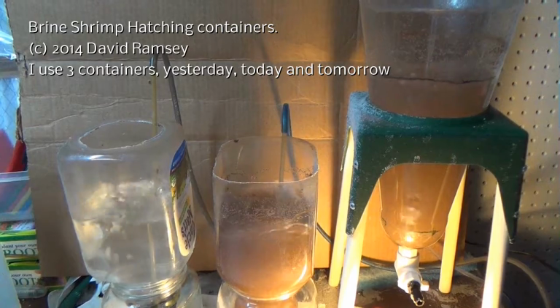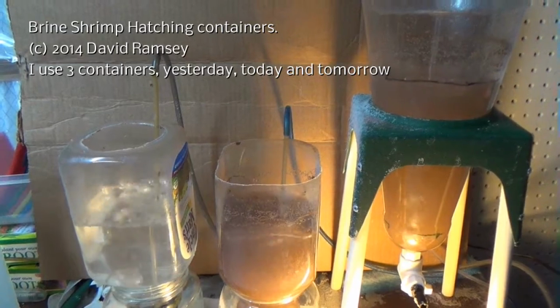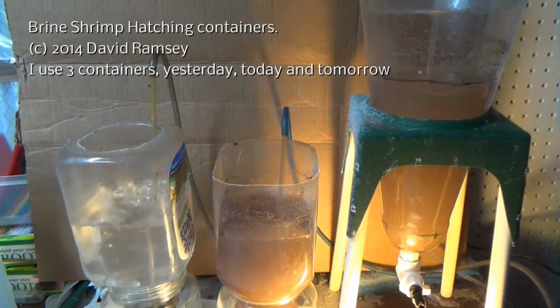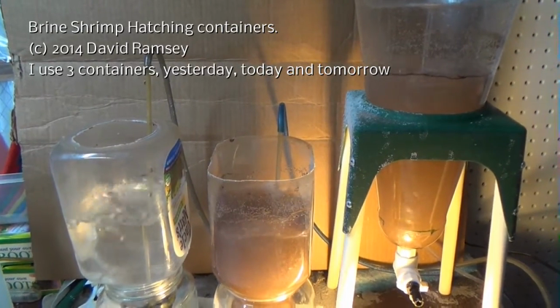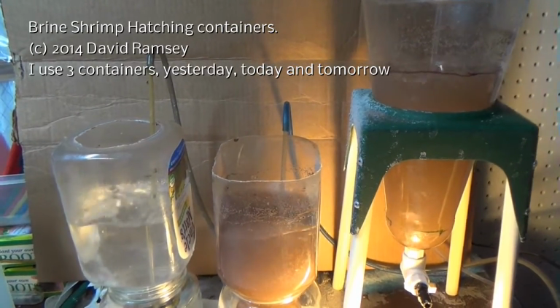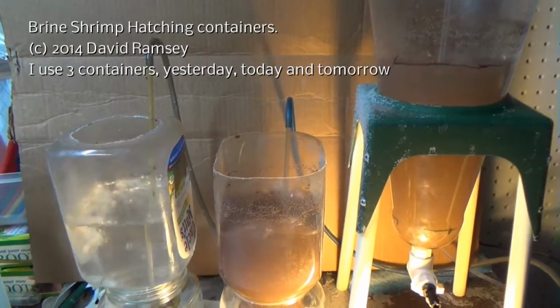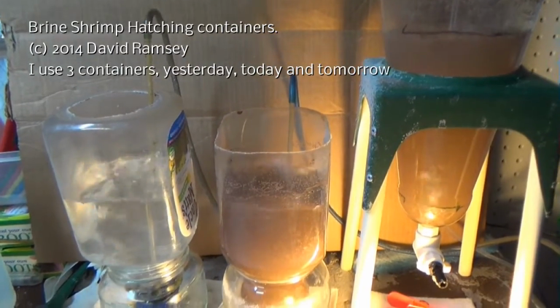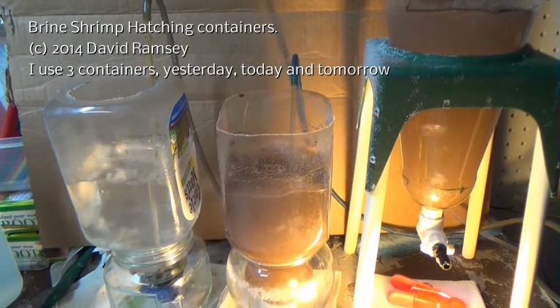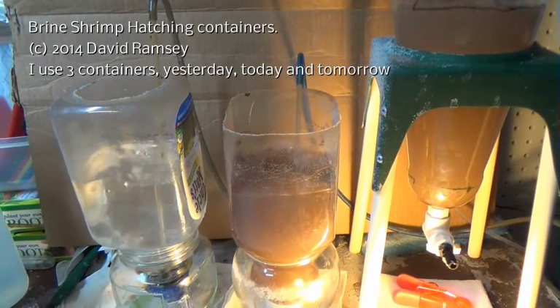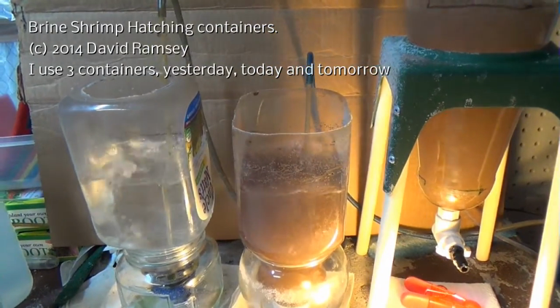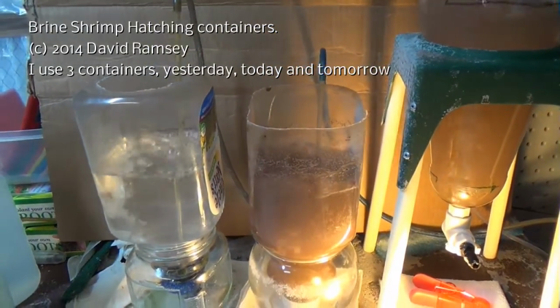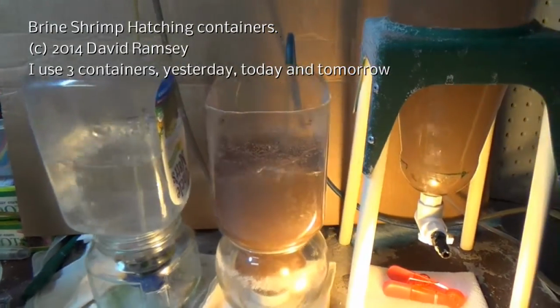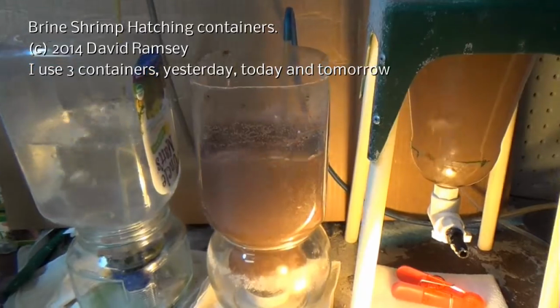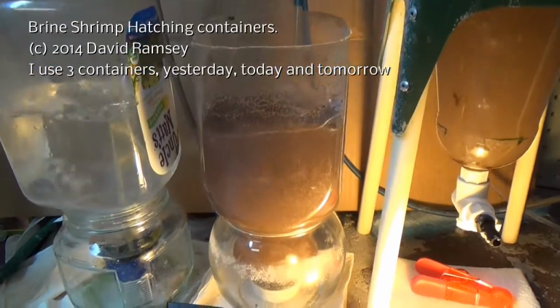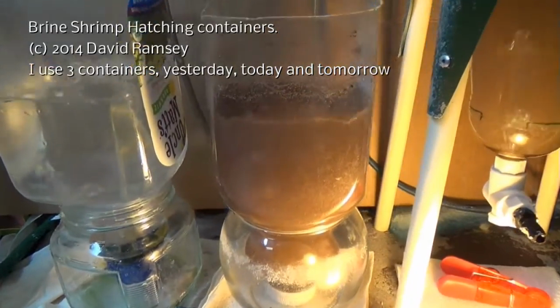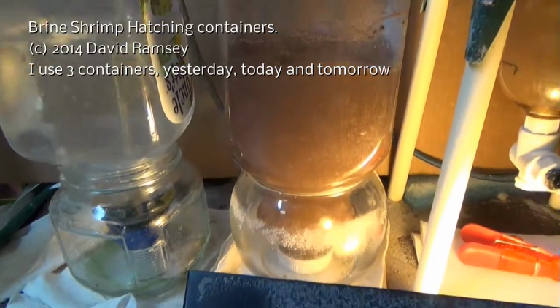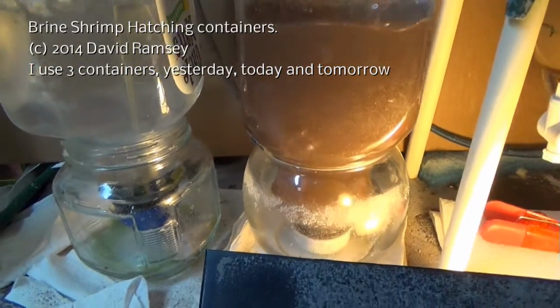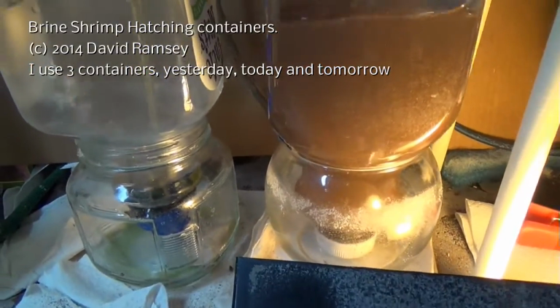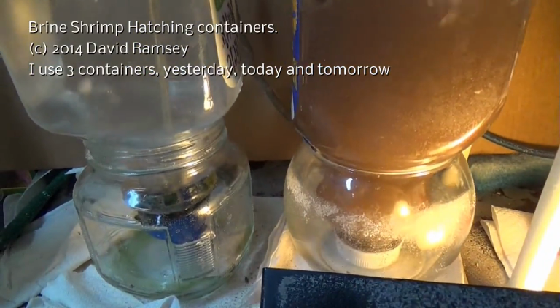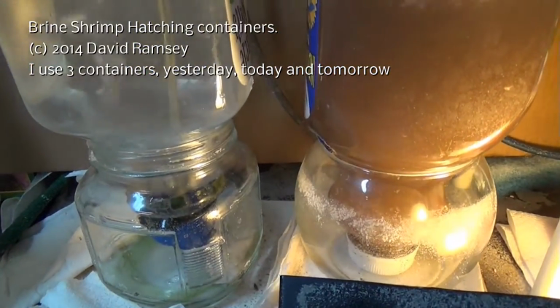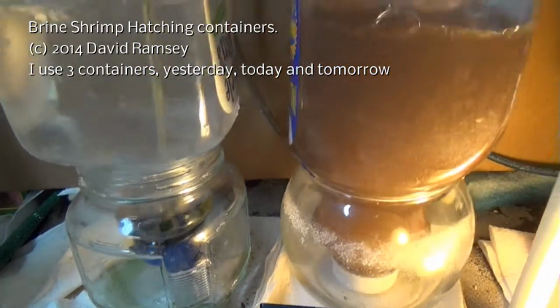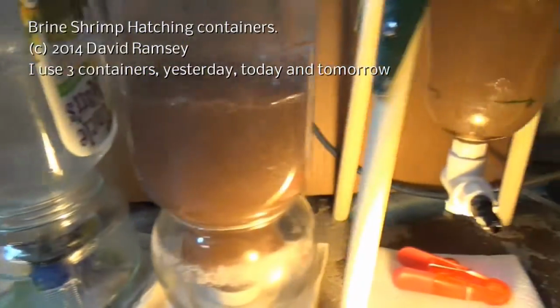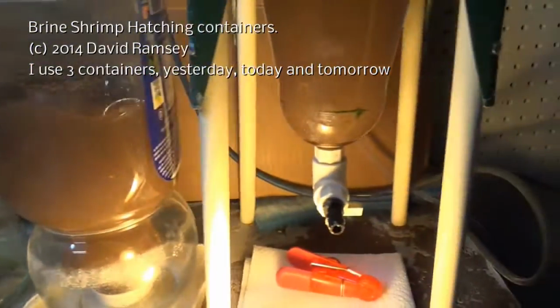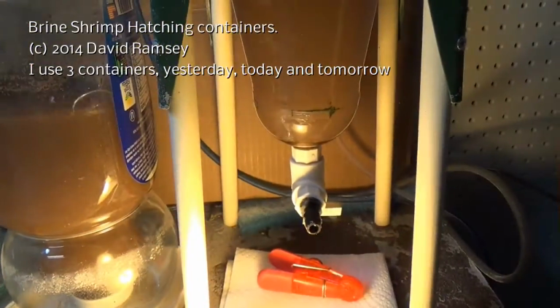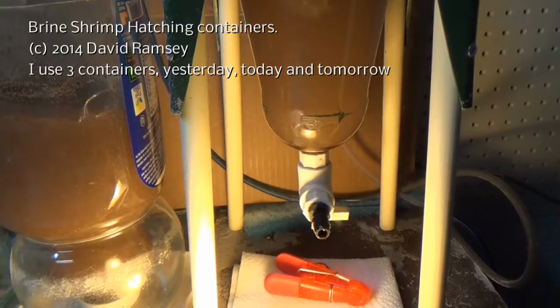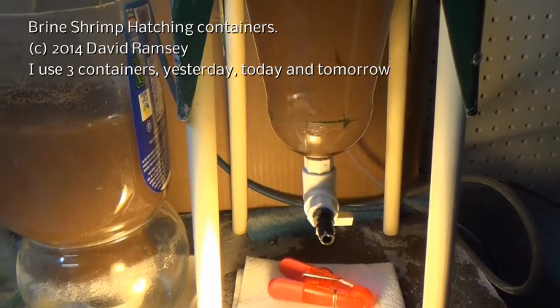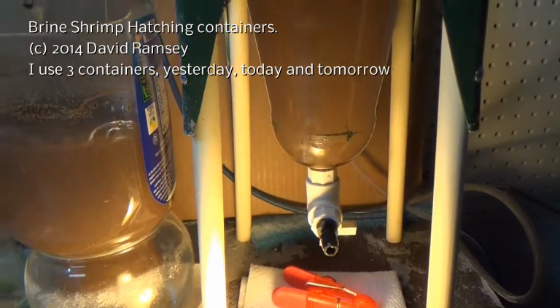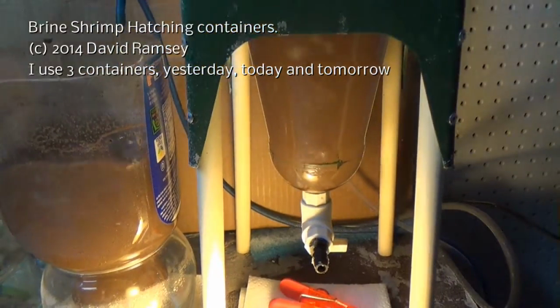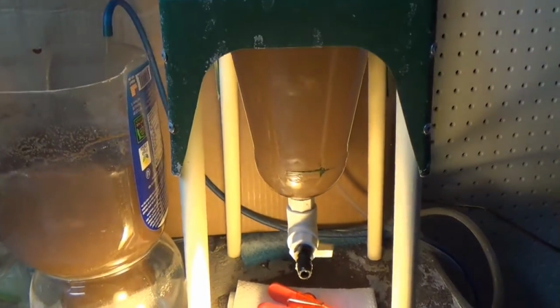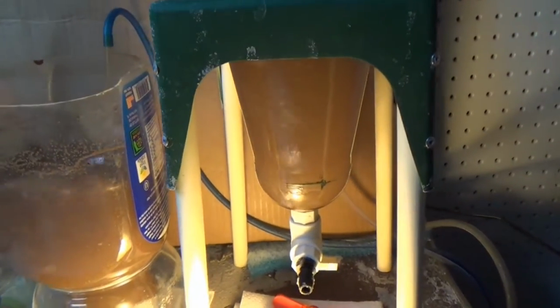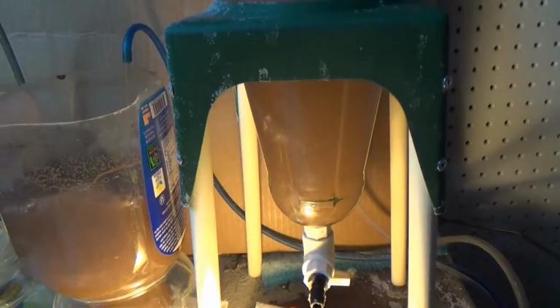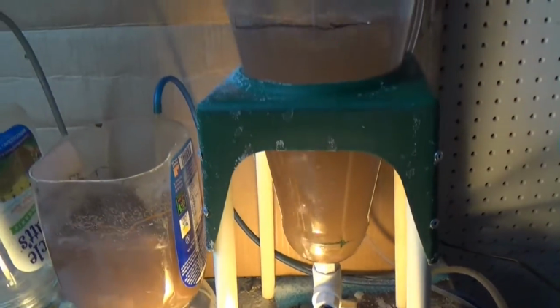Hello everyone. I wanted to do a quick video and show you how I do the containers for hatching brine shrimp. There are so many different ways that different people do it, and I actually have a combination right now of two different ways.